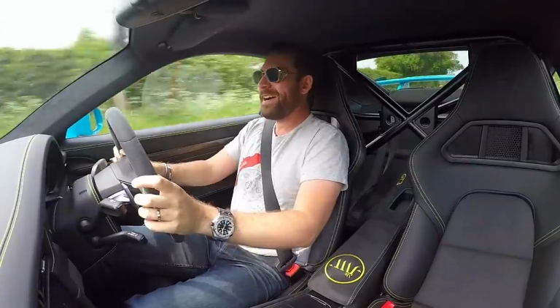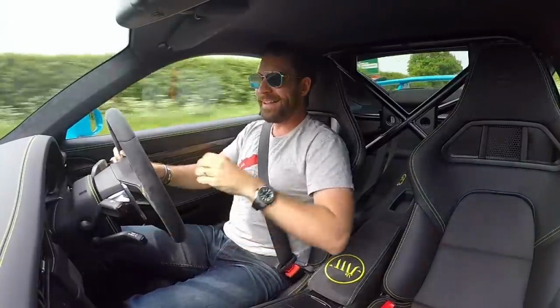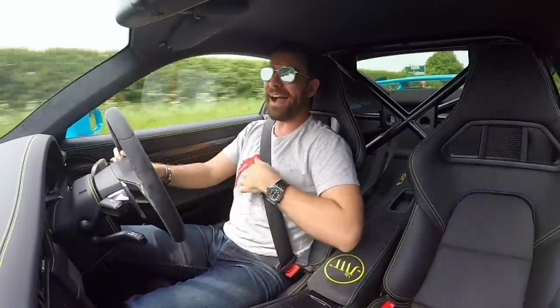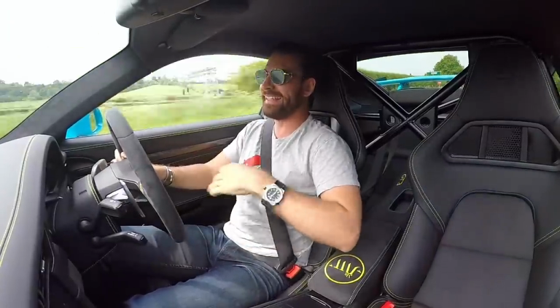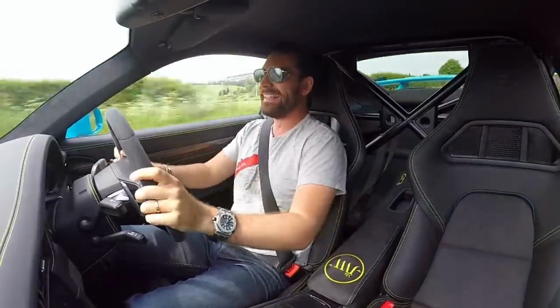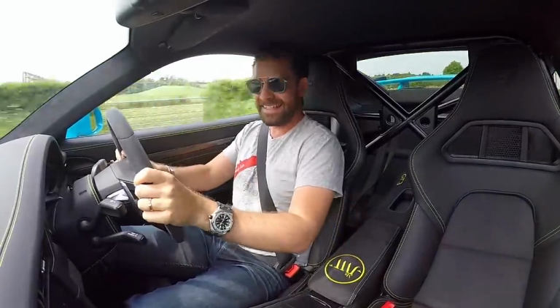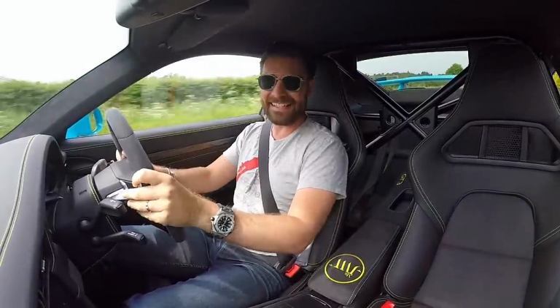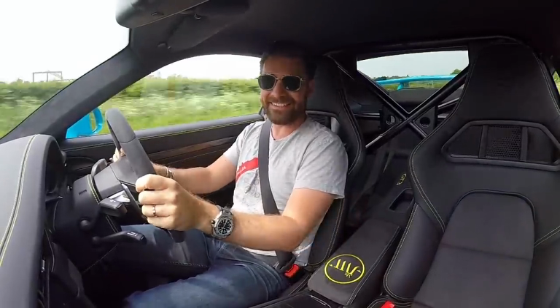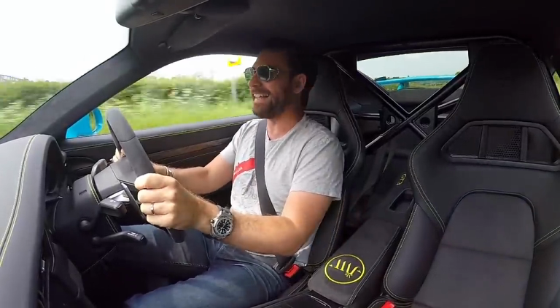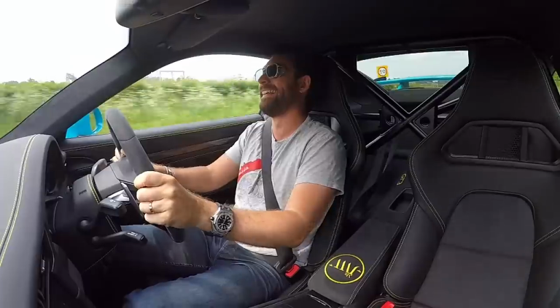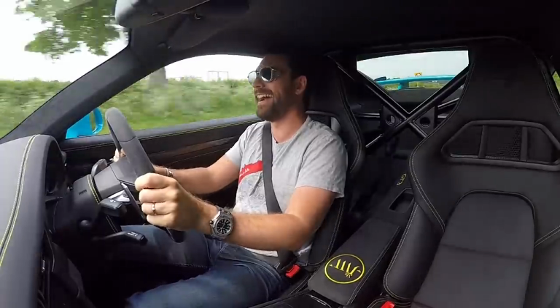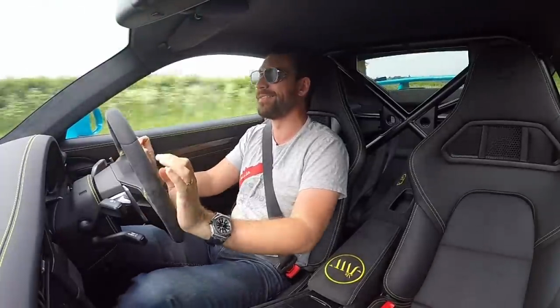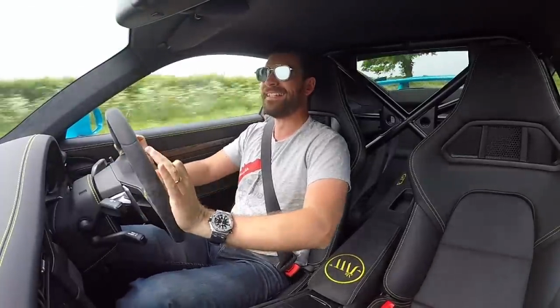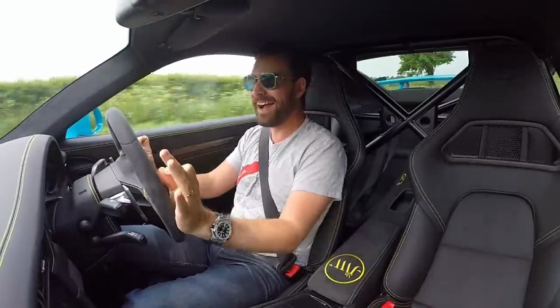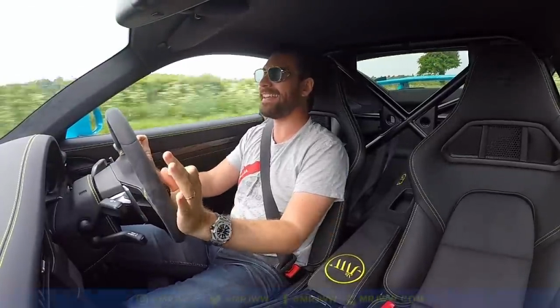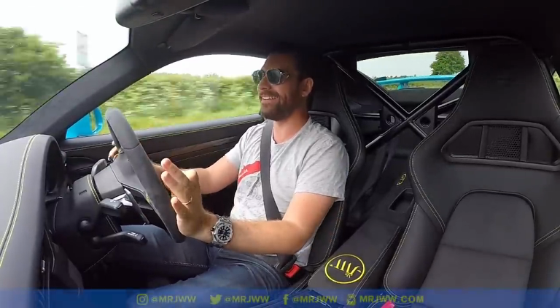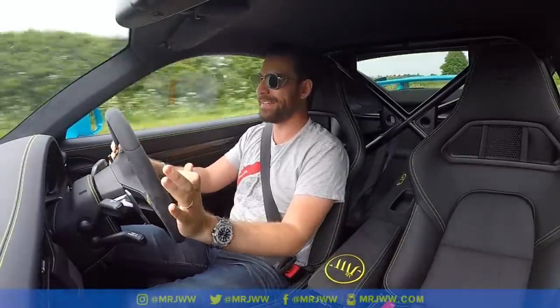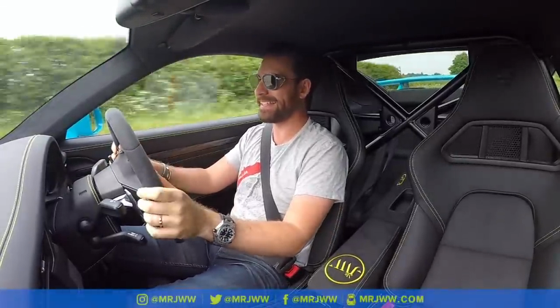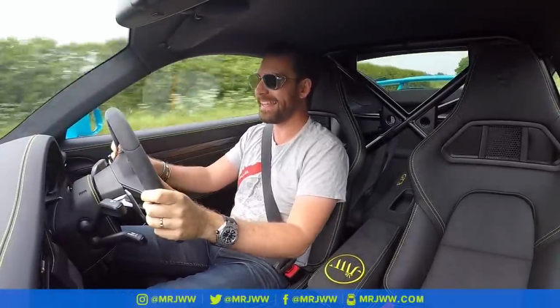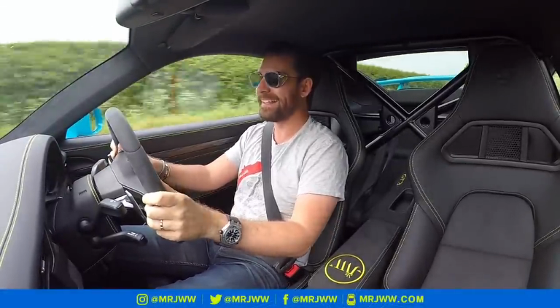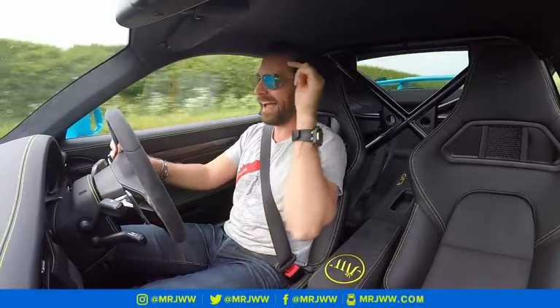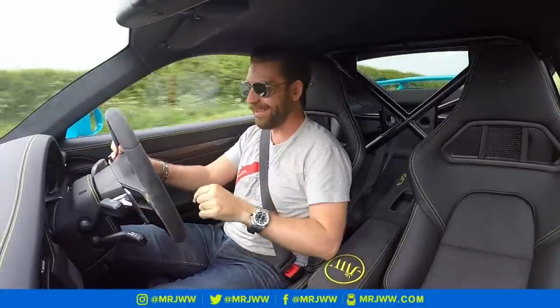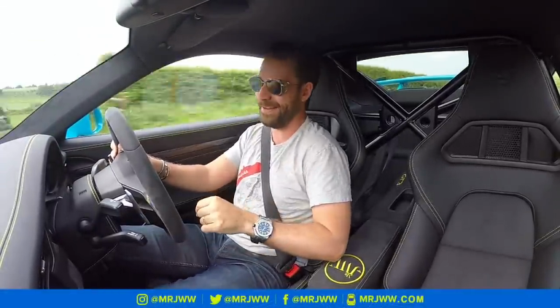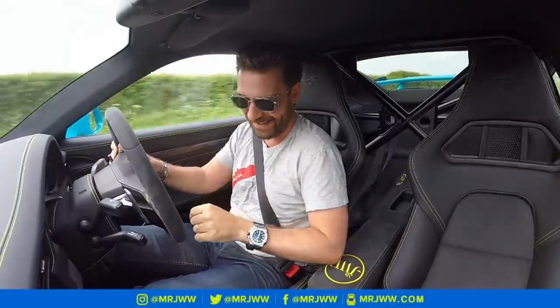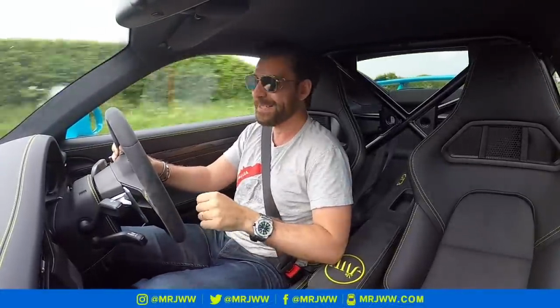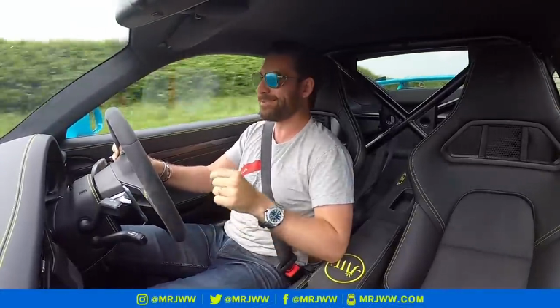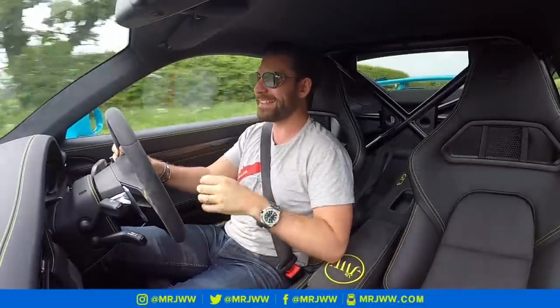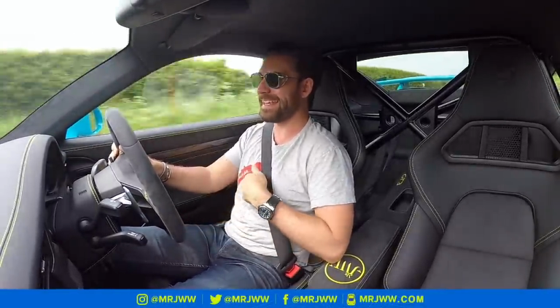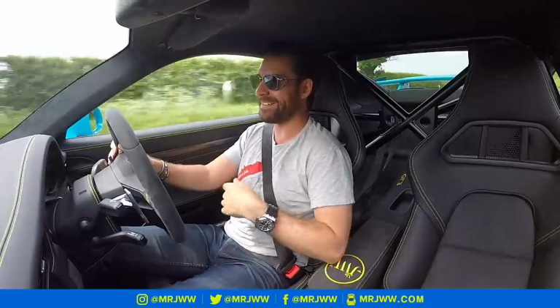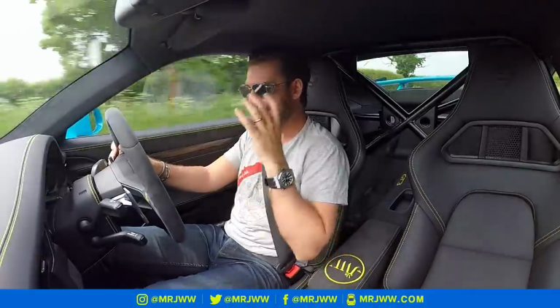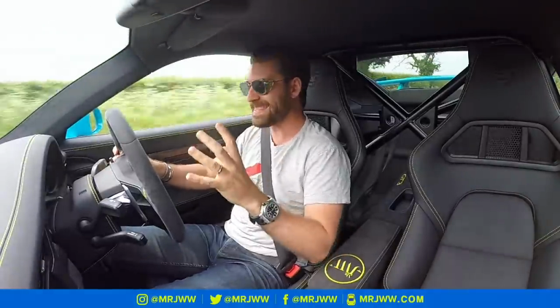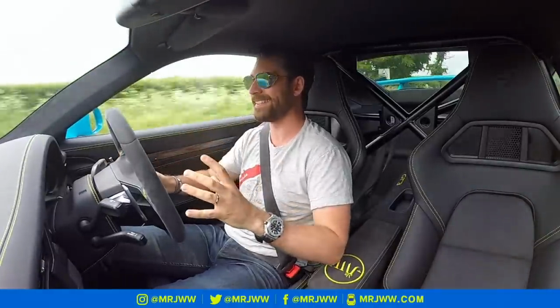Welcome back to the GT3. You have no idea how long I've been dying to say that, and how long I've been dying to ring this thing out to 9,000.